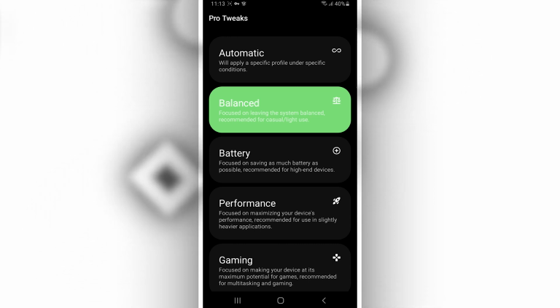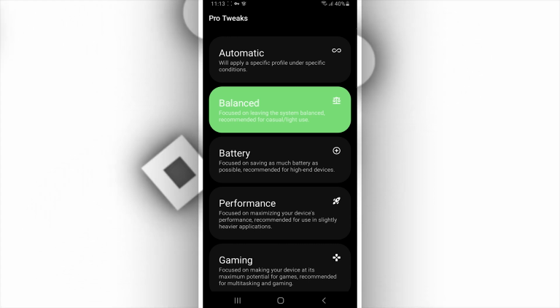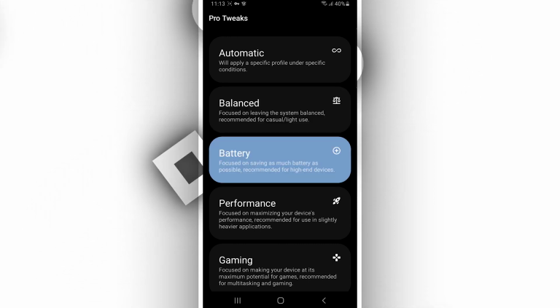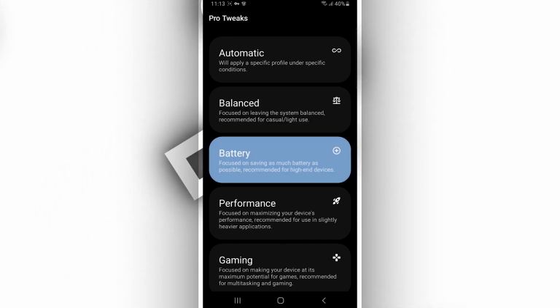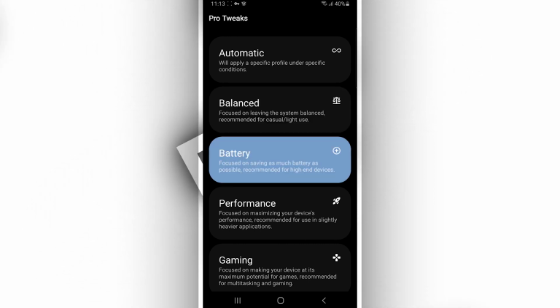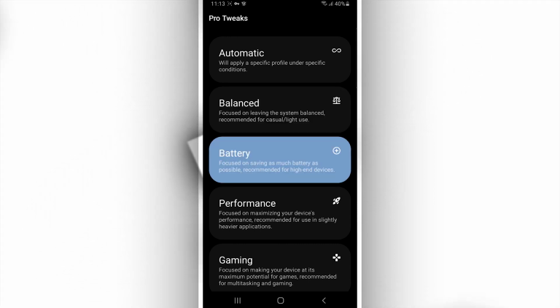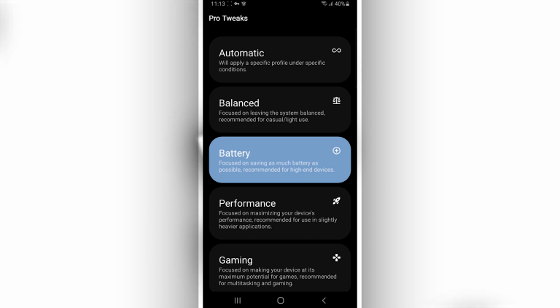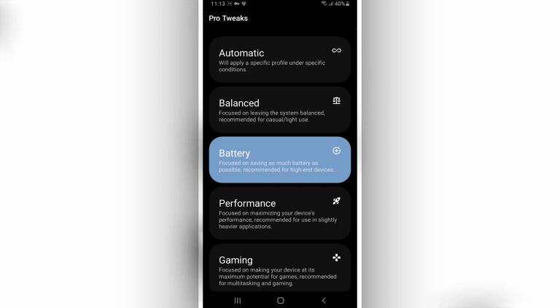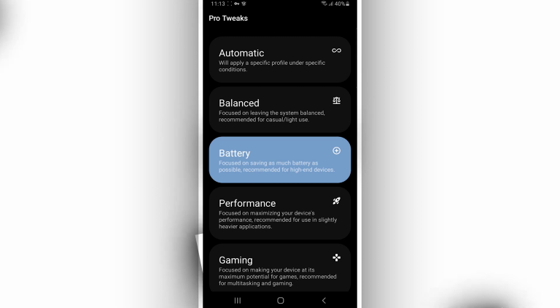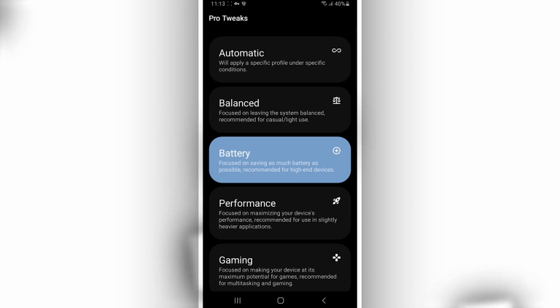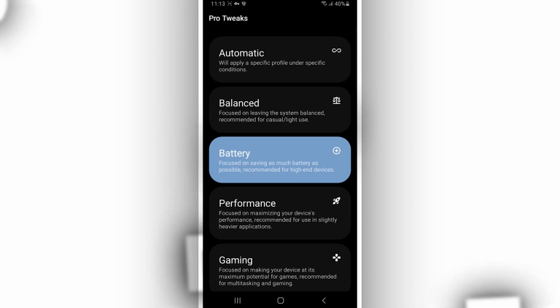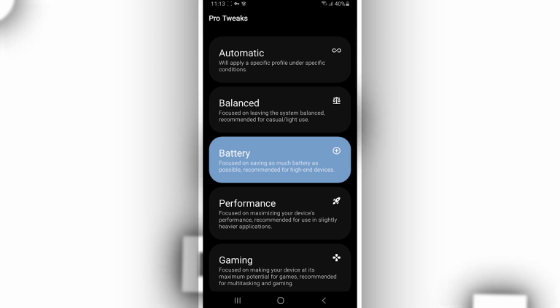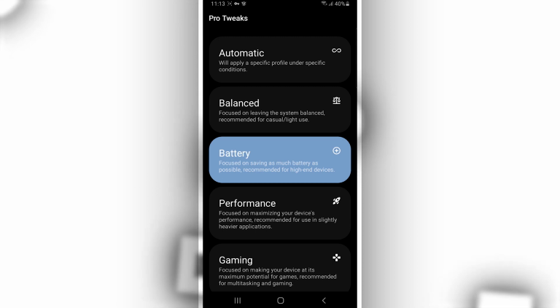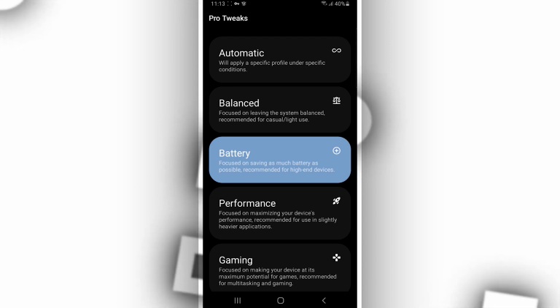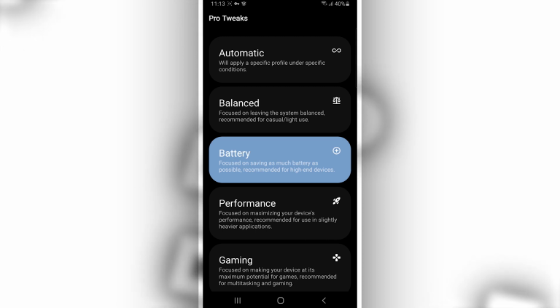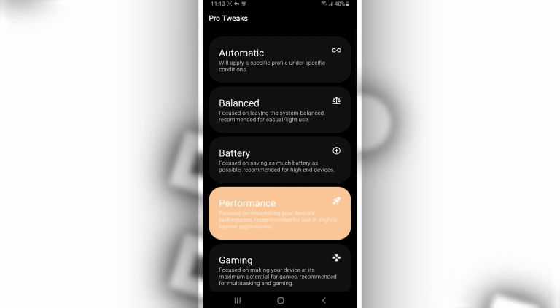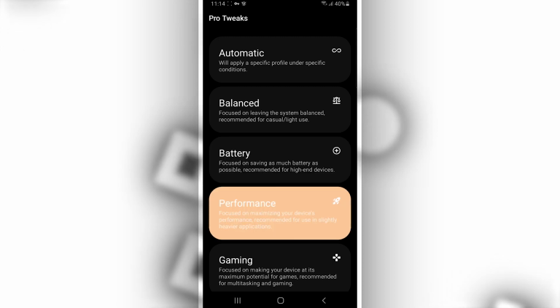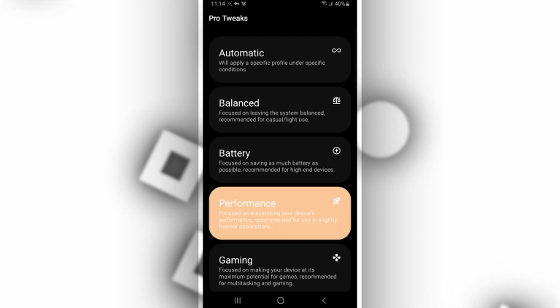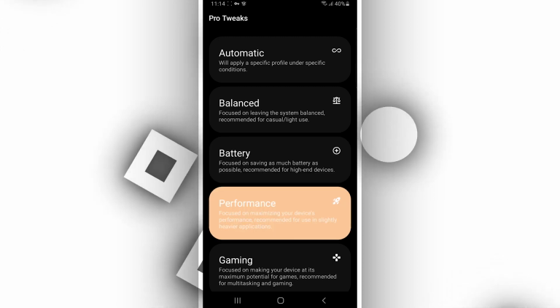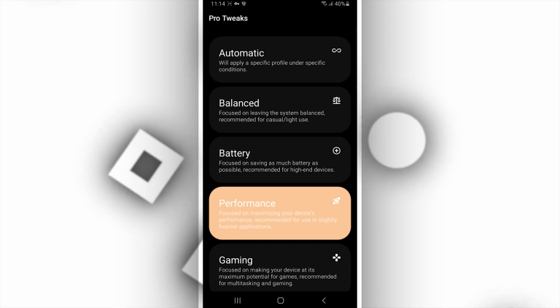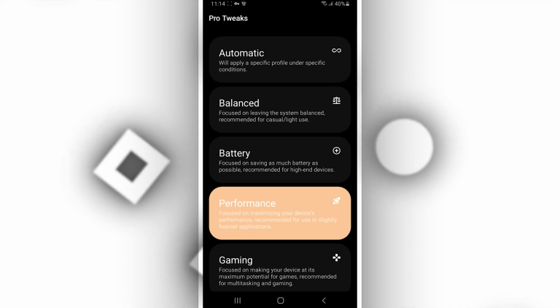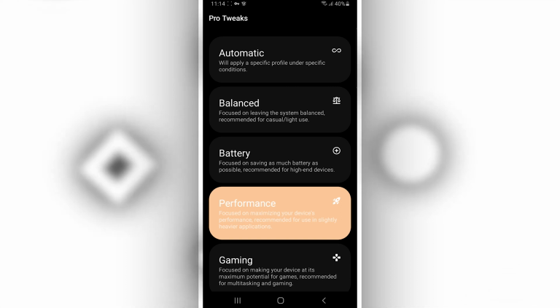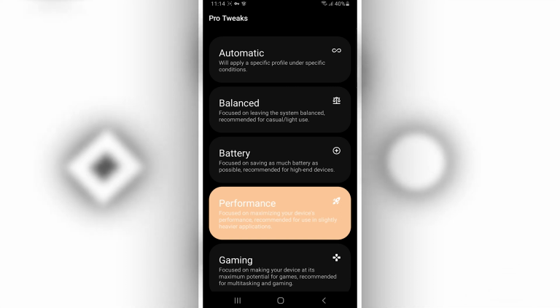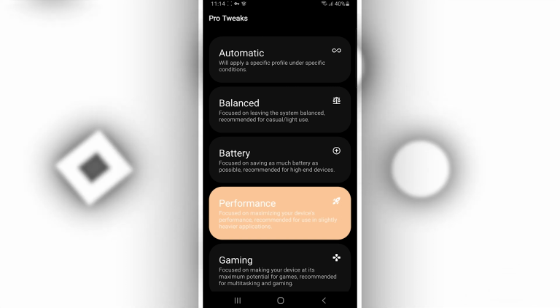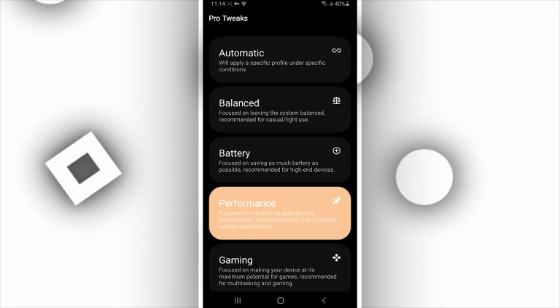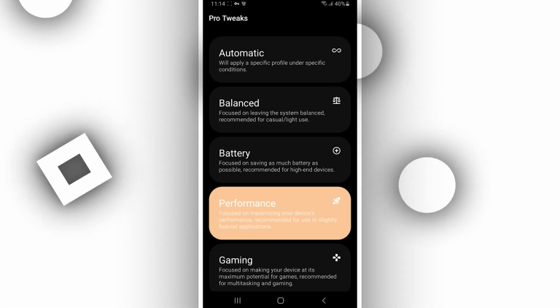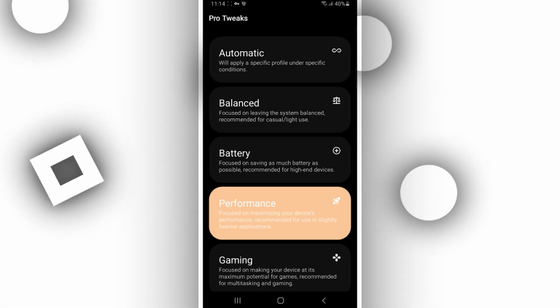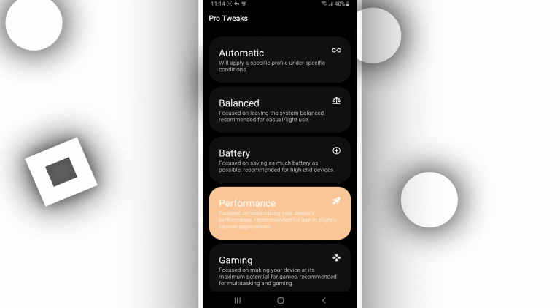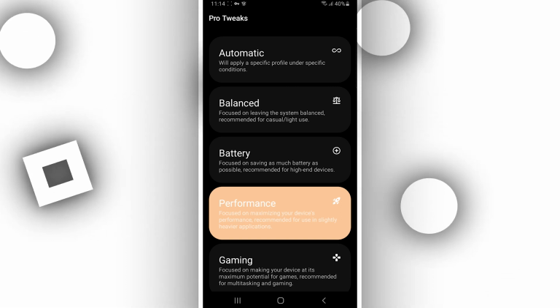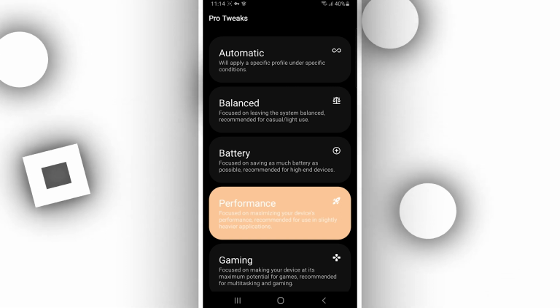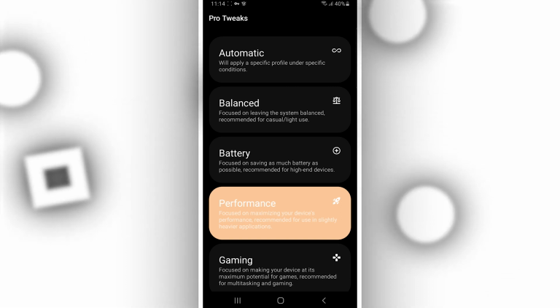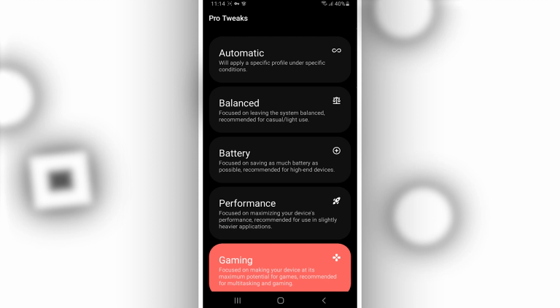The battery mode, focused on saving as much battery as possible, recommended for high-end devices. The performance mode, focused on maximizing the device's performance, recommended for slightly heavier applications.